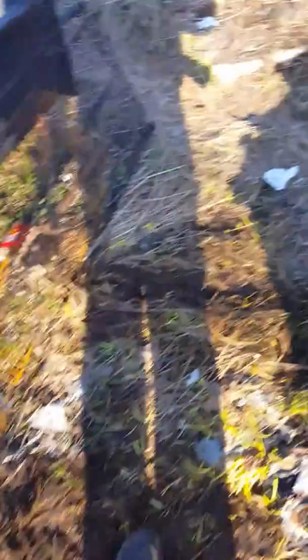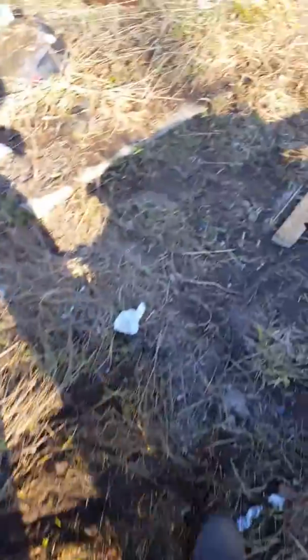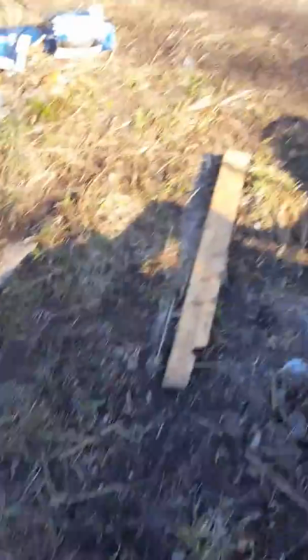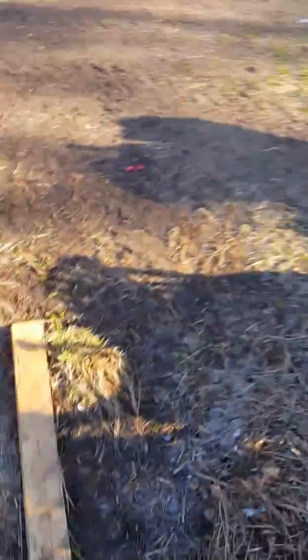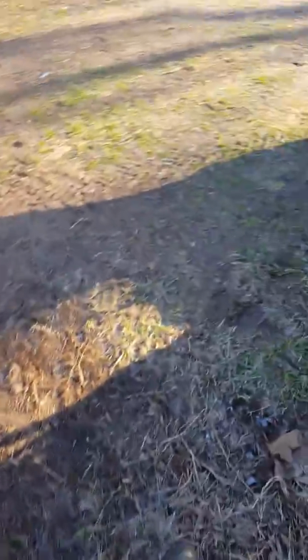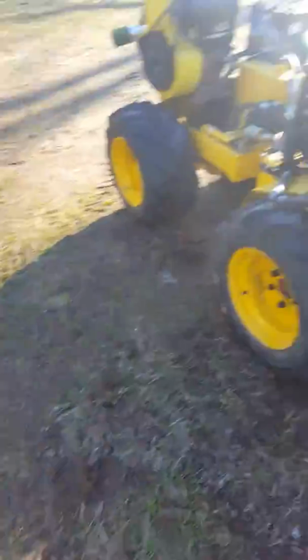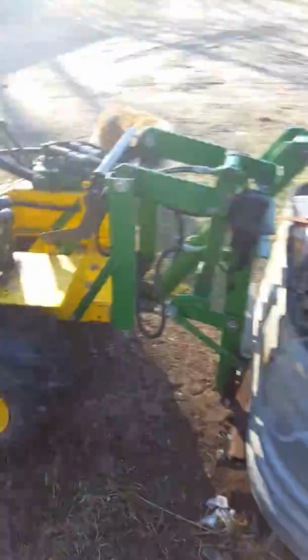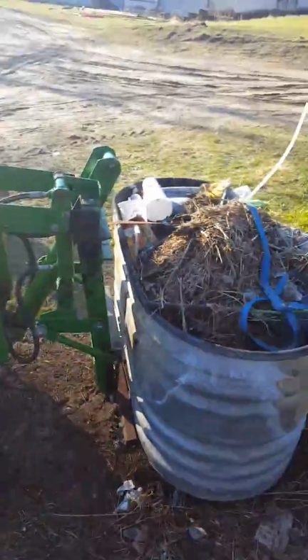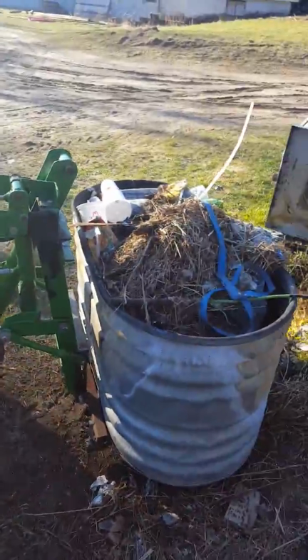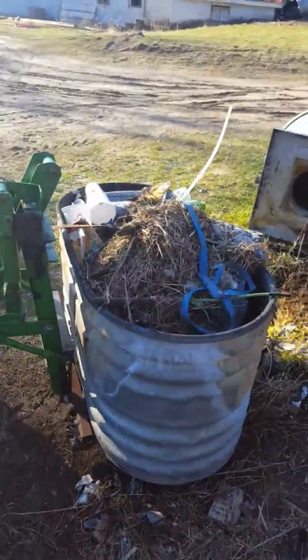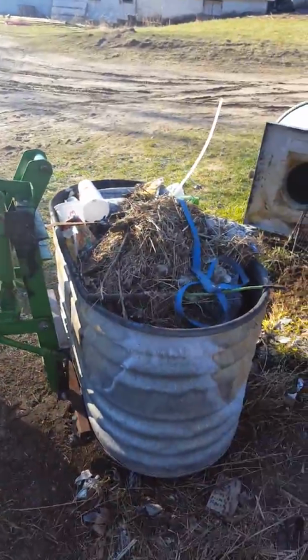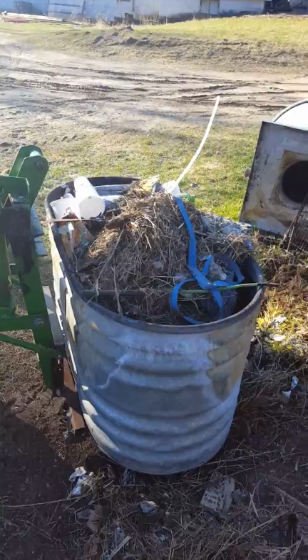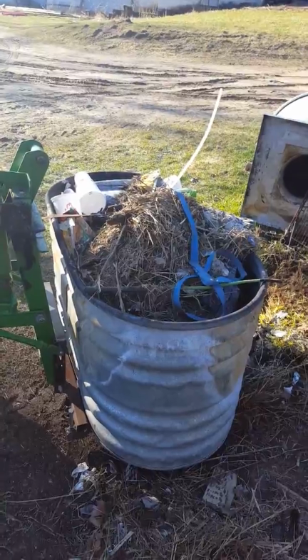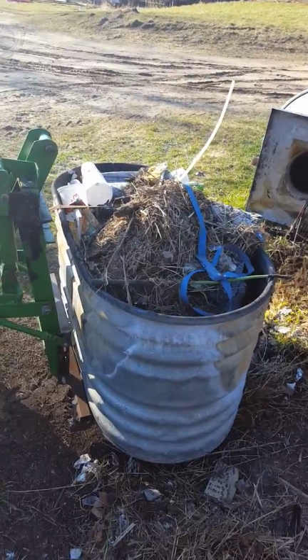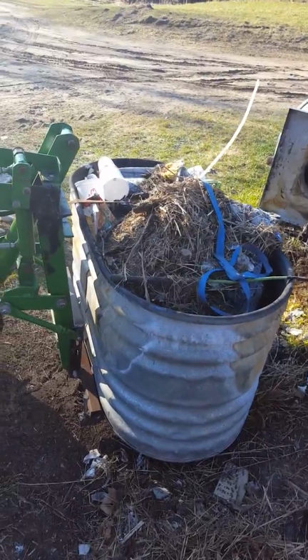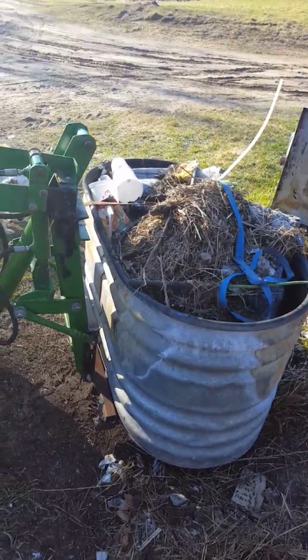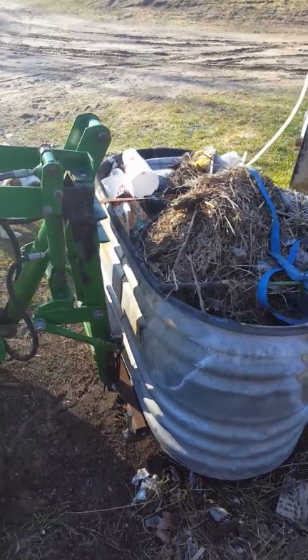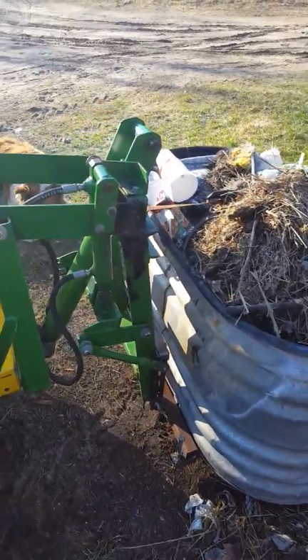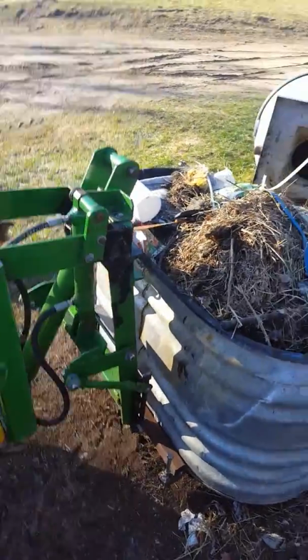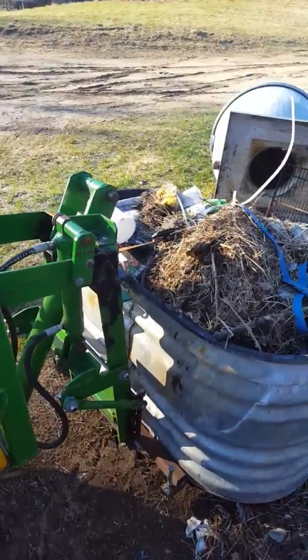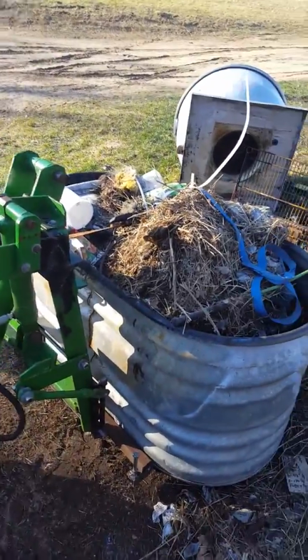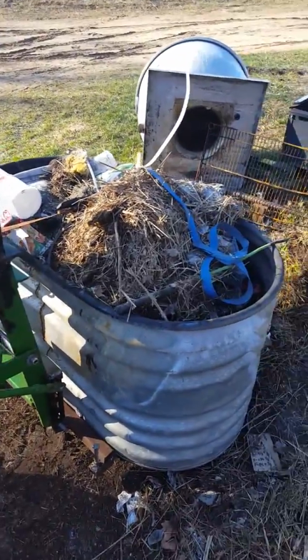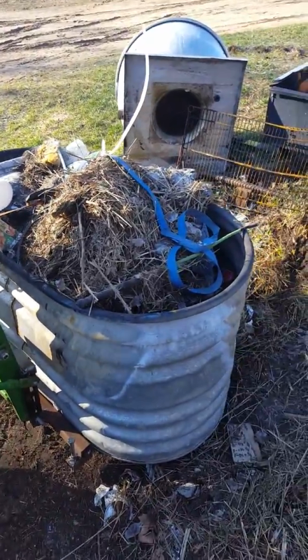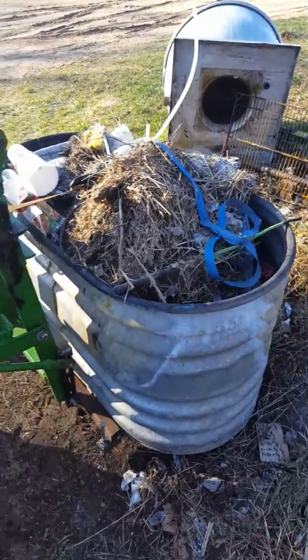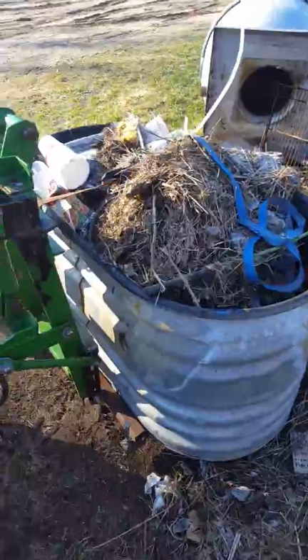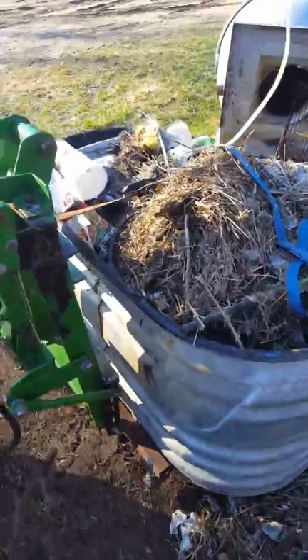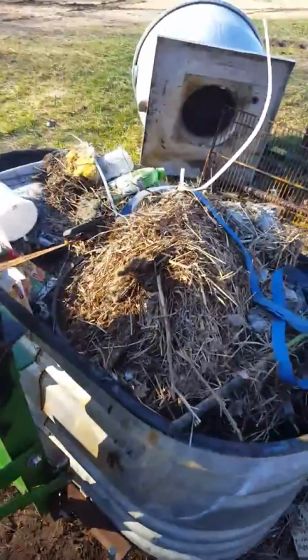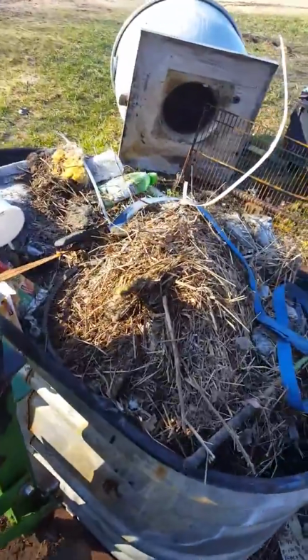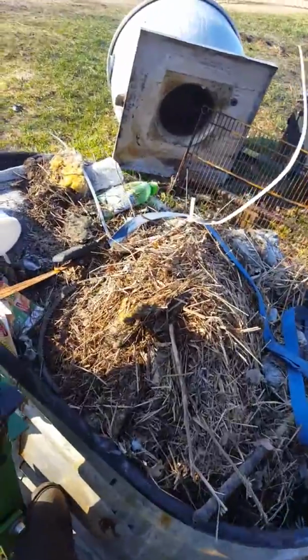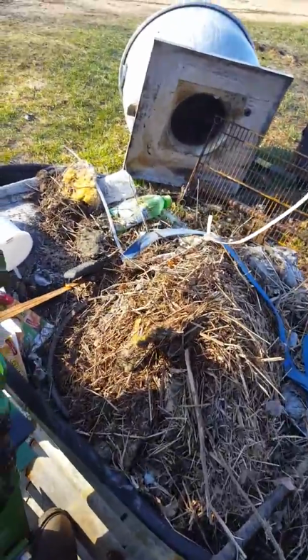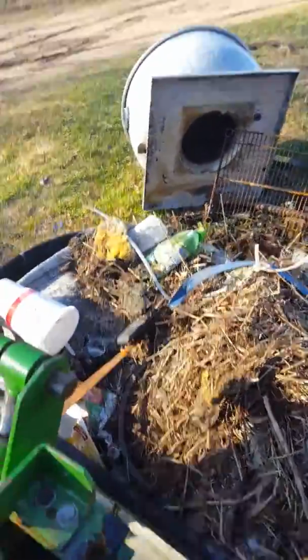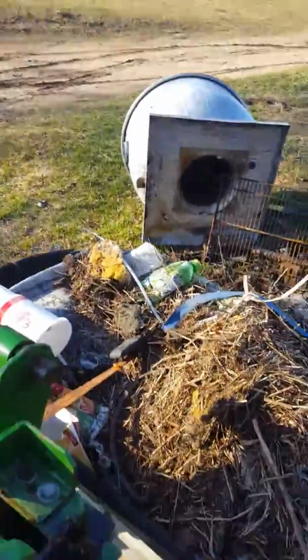As you can see we're just moving a burn barrel. It's got trash in it but it's too full to burn much anymore, so we'll test her out. Hopefully I don't run out of fuel because I'm about out.